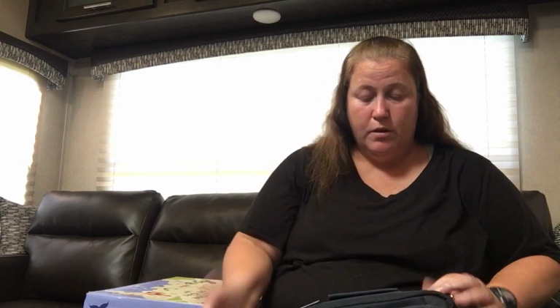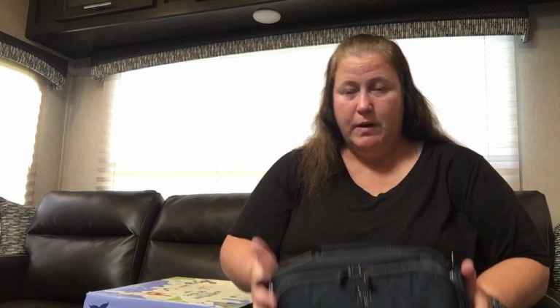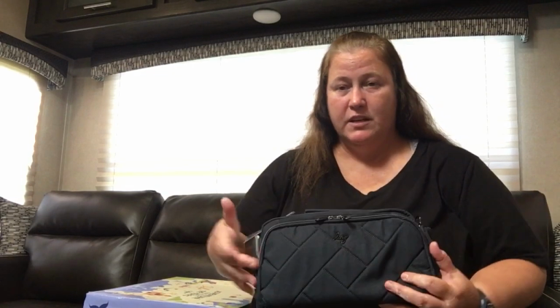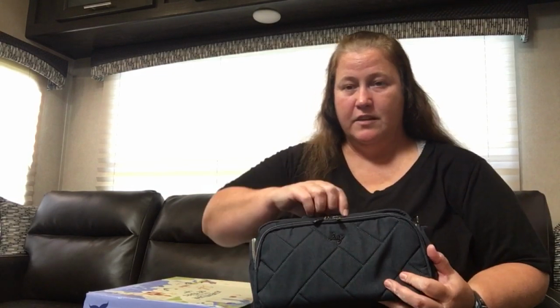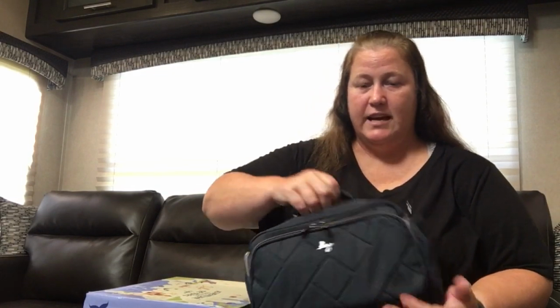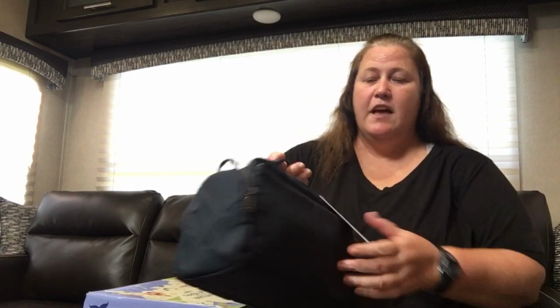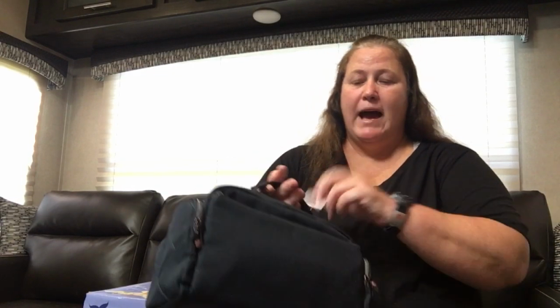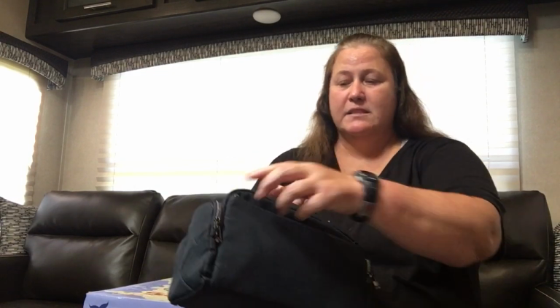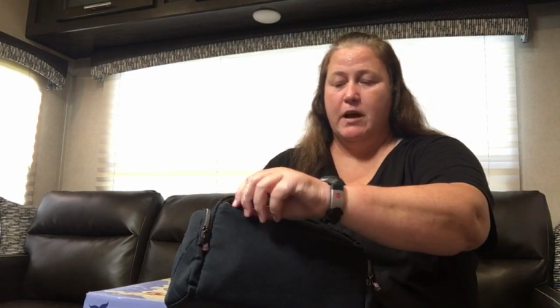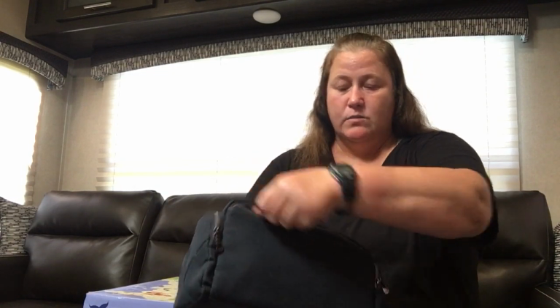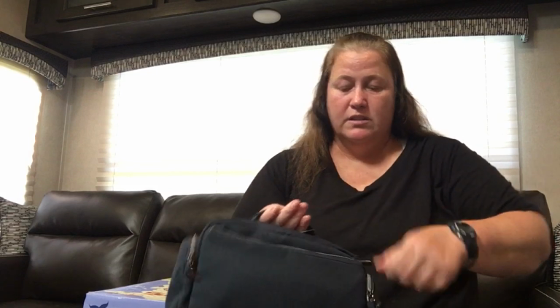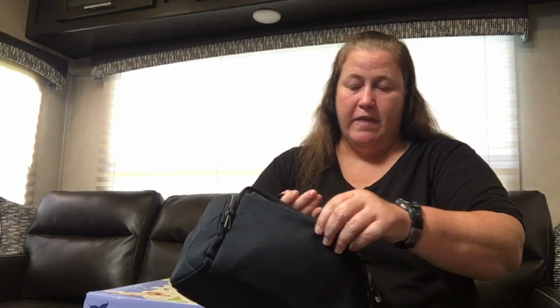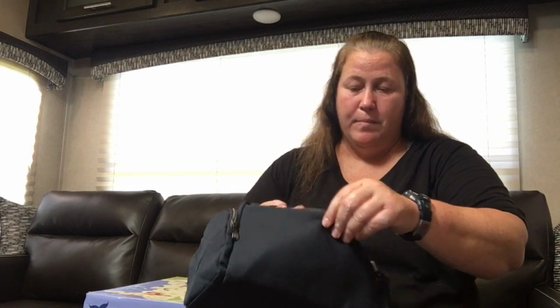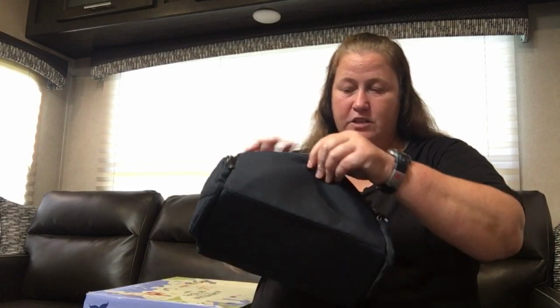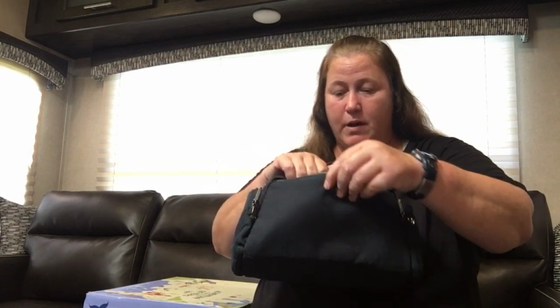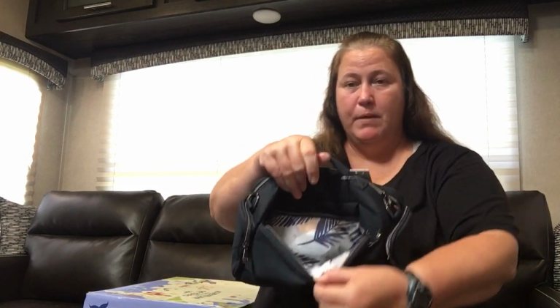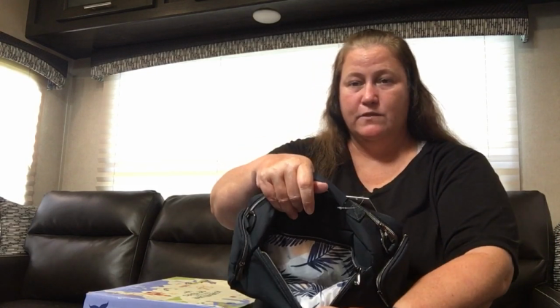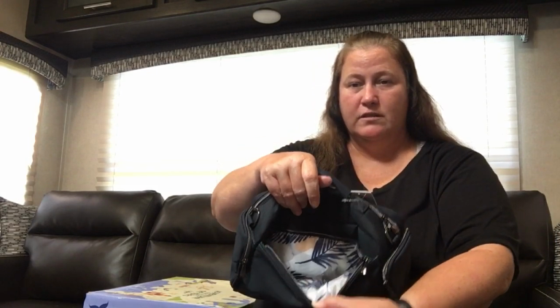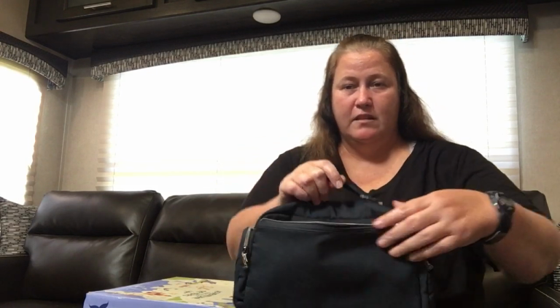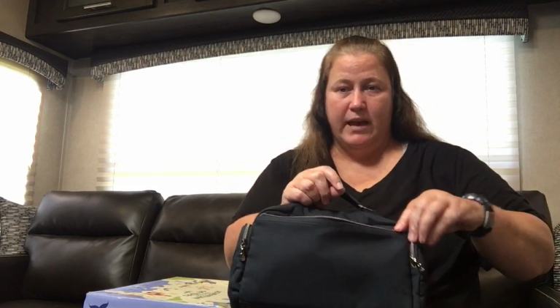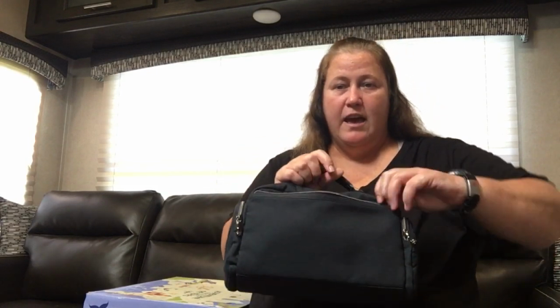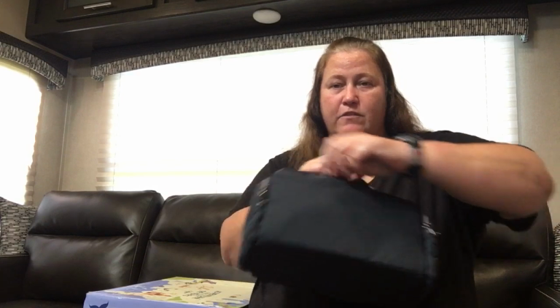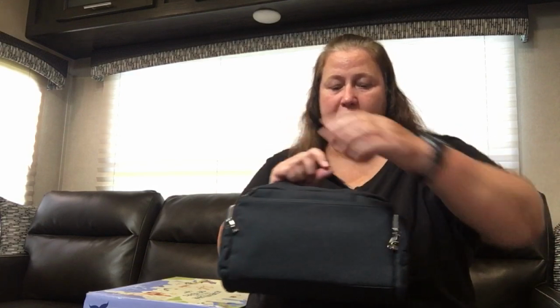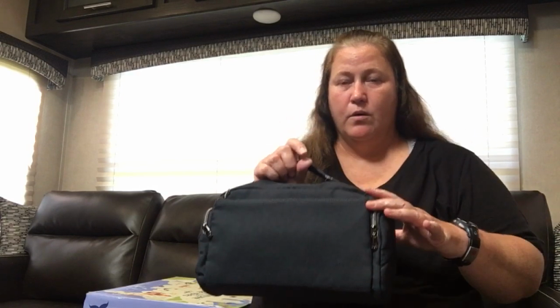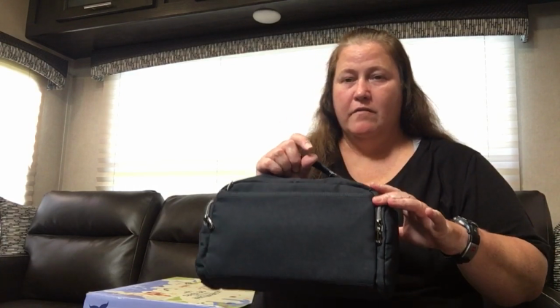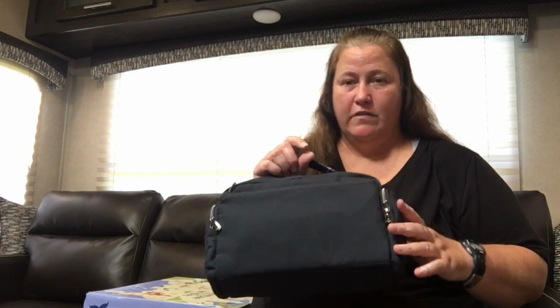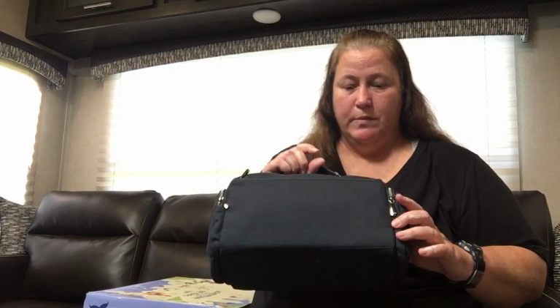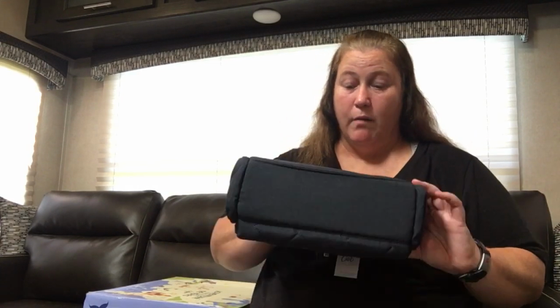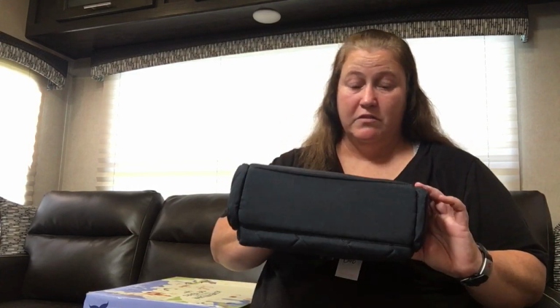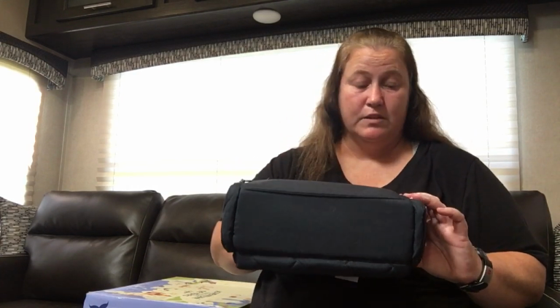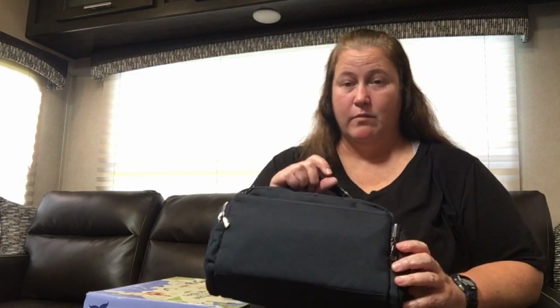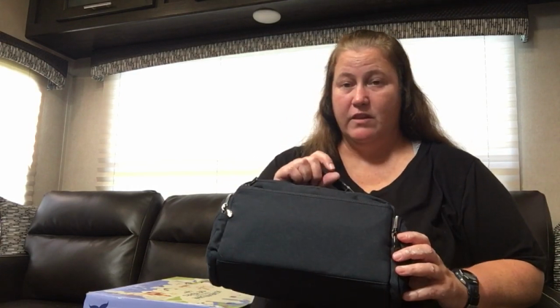So two pockets on the sides. The back has a zipper pocket as well — you open that up and it is just a pocket but it is full length of the bag and full height. So very, very functional piece. You probably could even fit a small tablet in there.